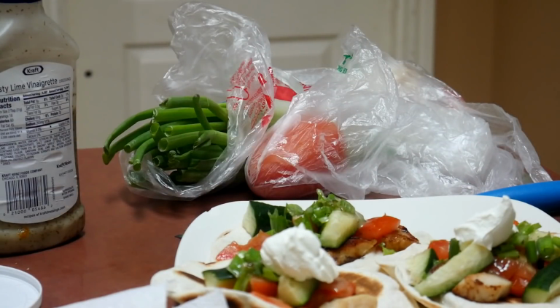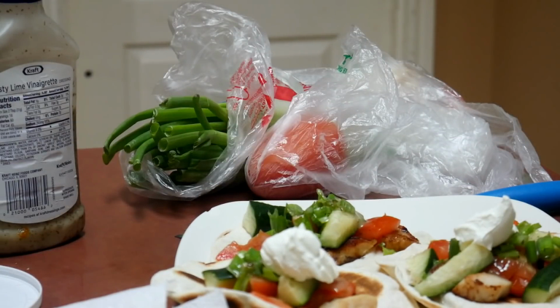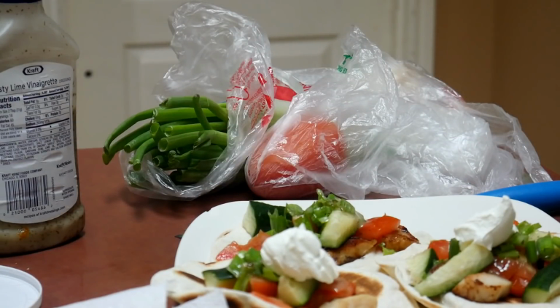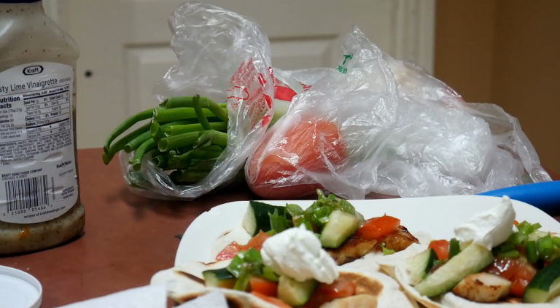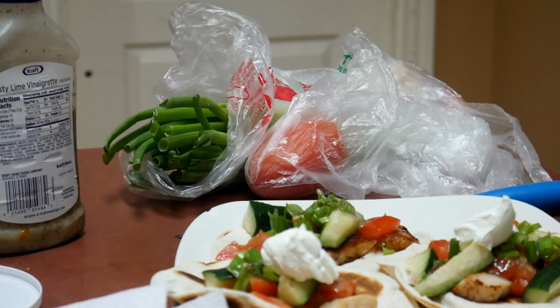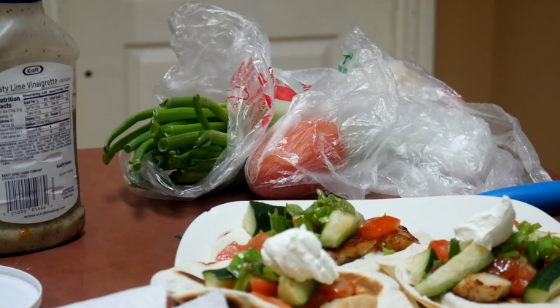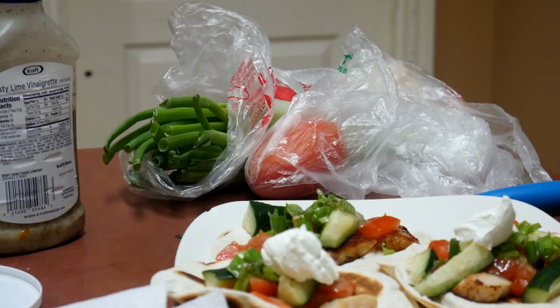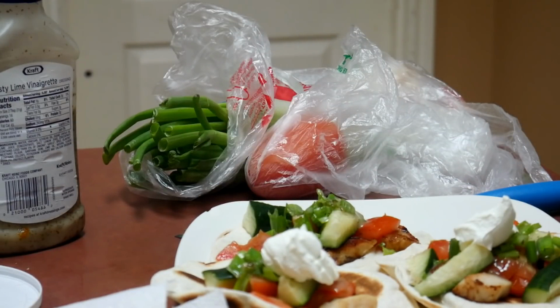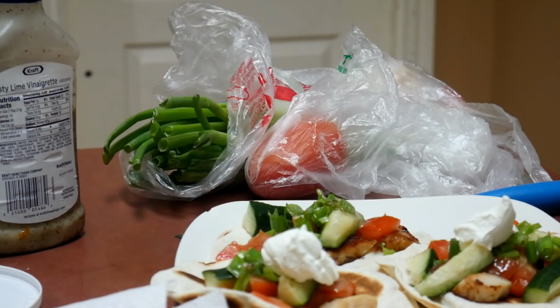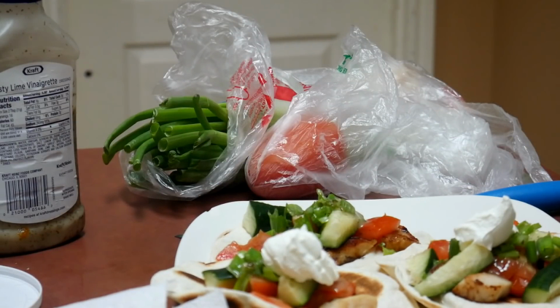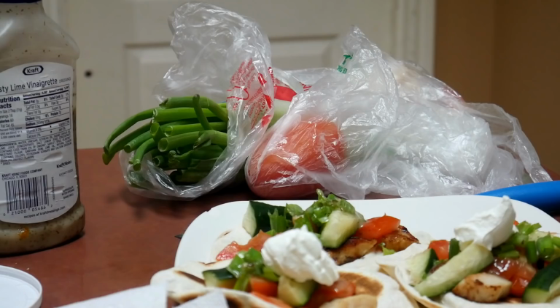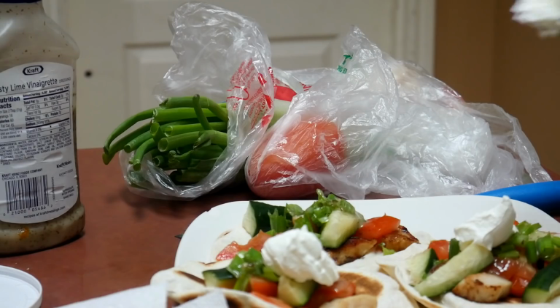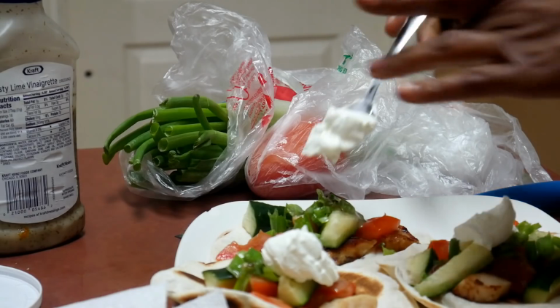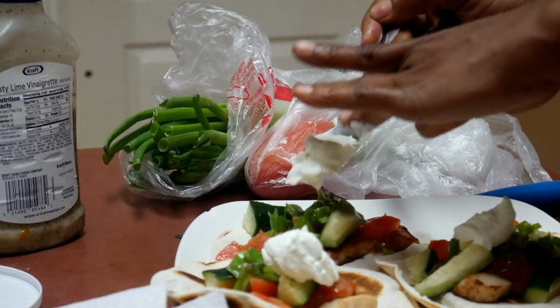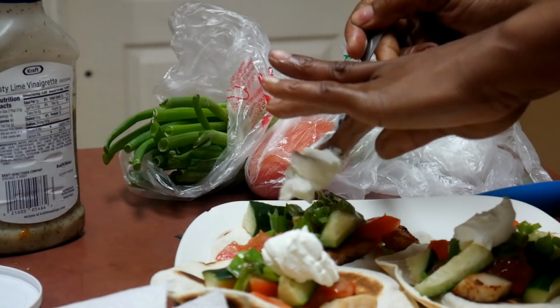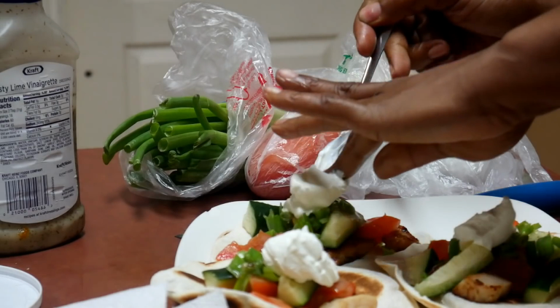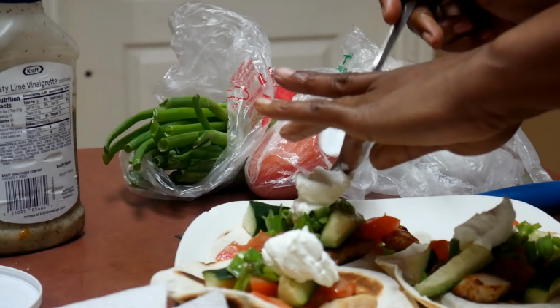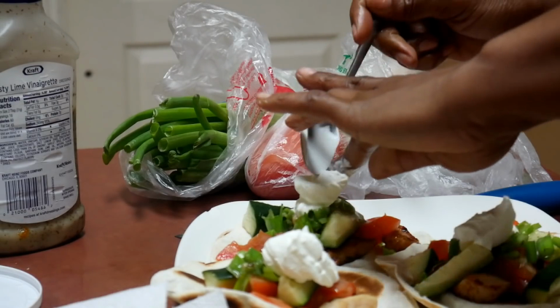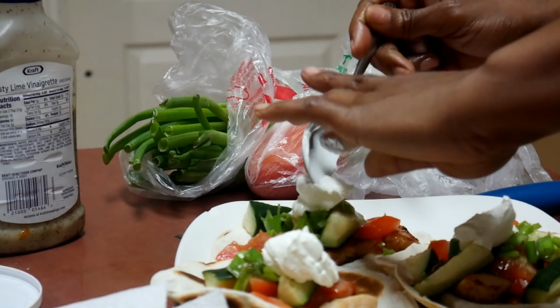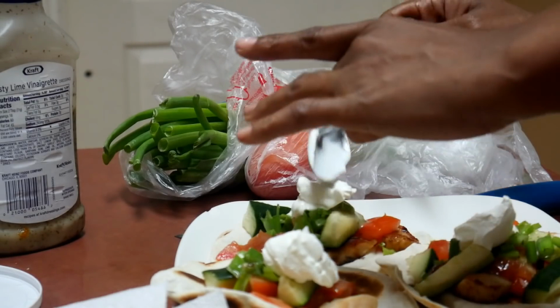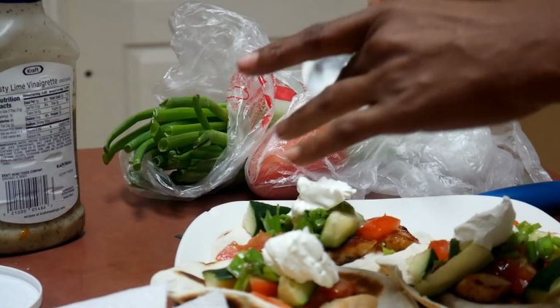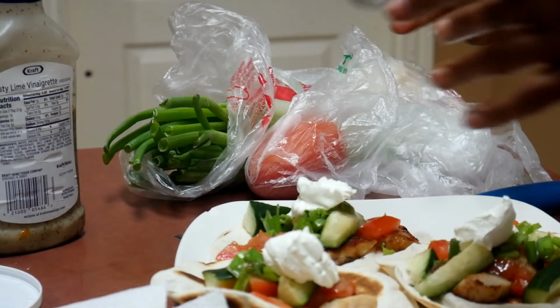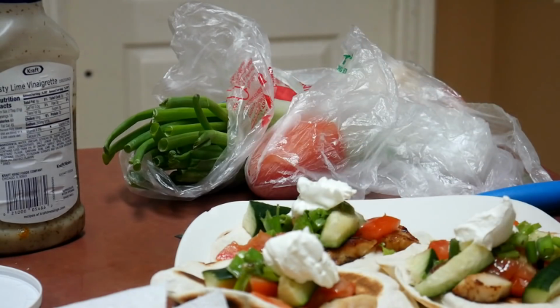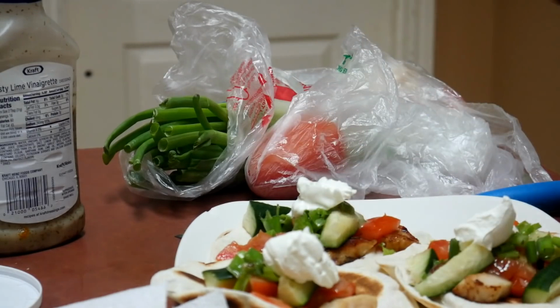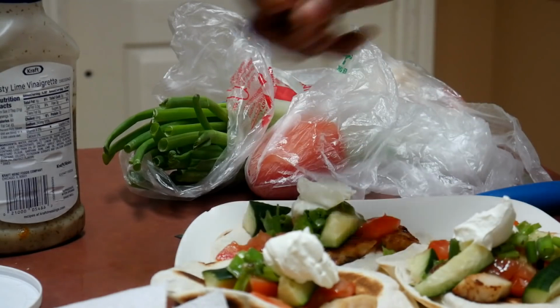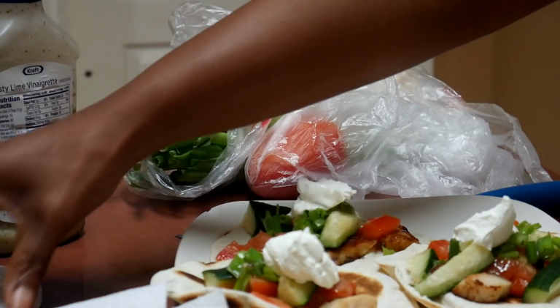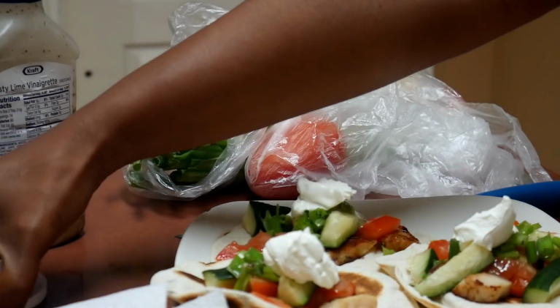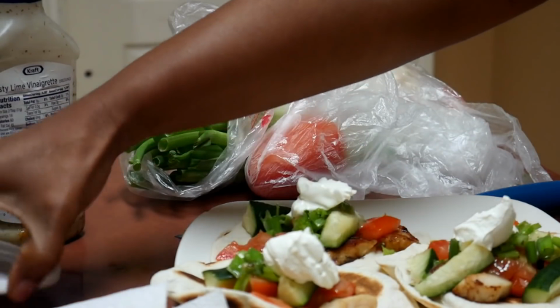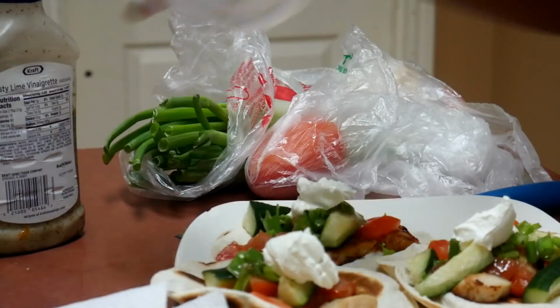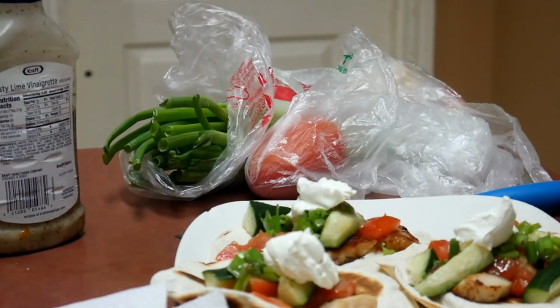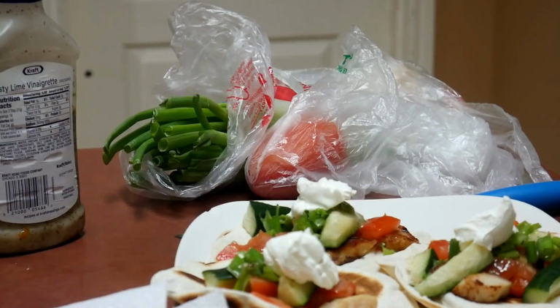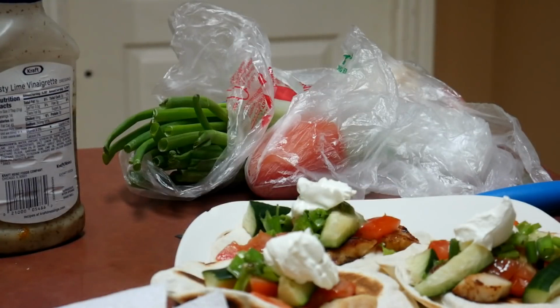Sour cream always does it for me, y'all. I'm literally running out — I gotta go to the store anyway because we are running out of stuff already.